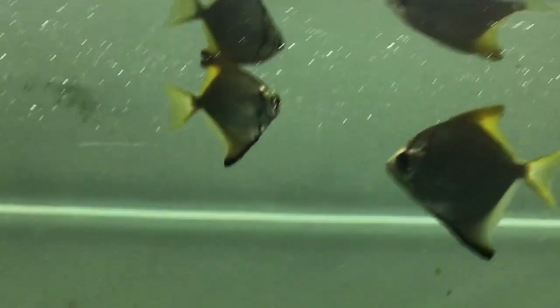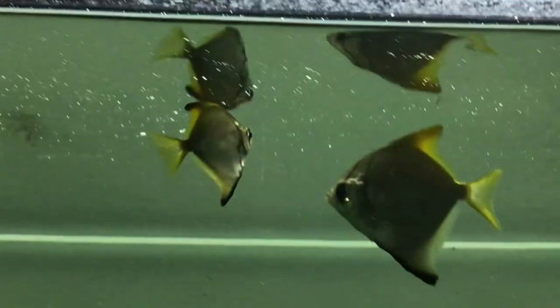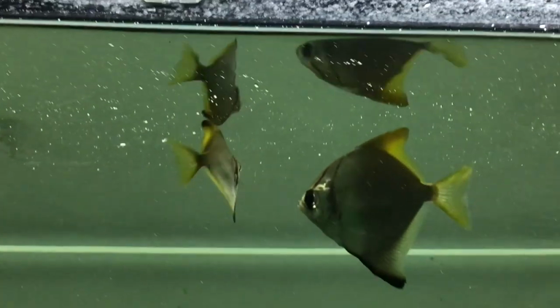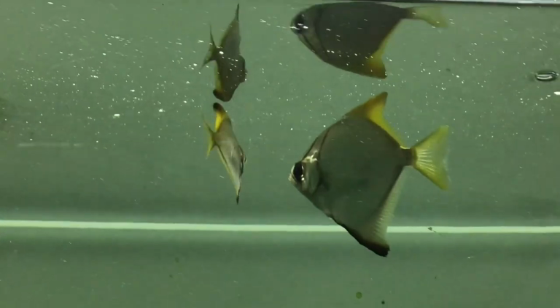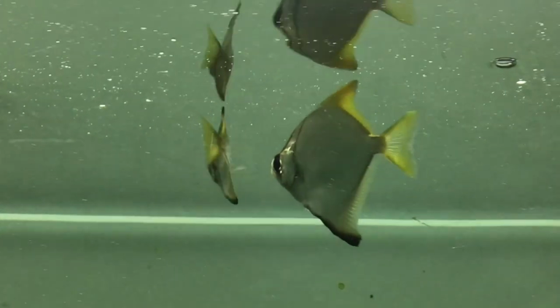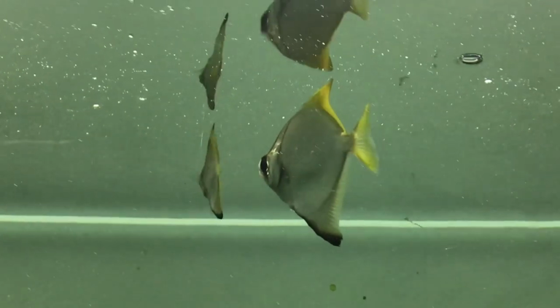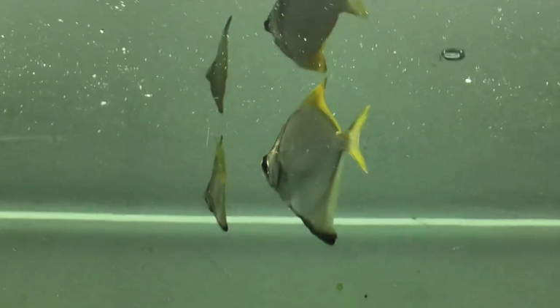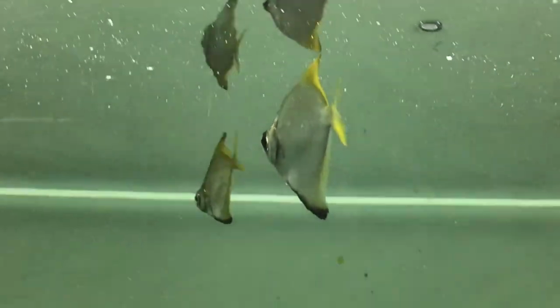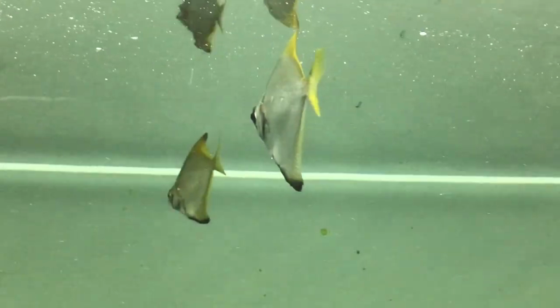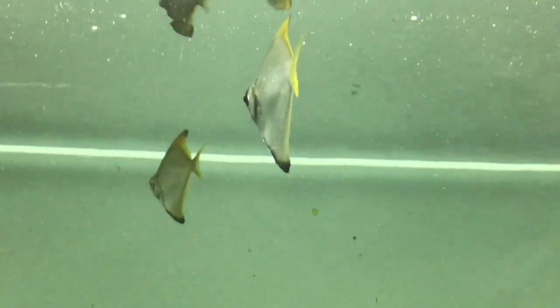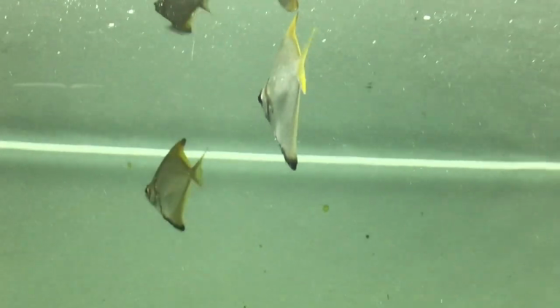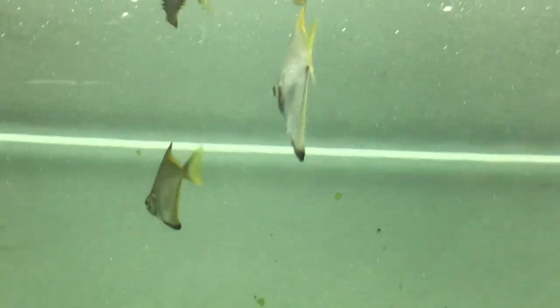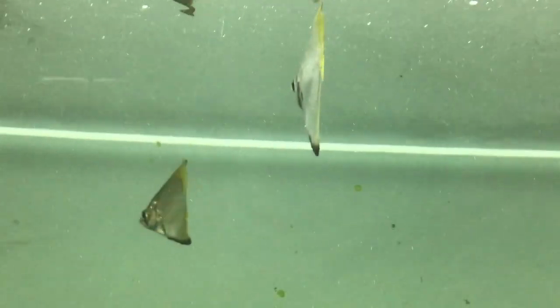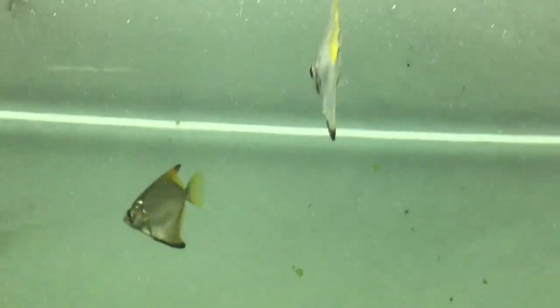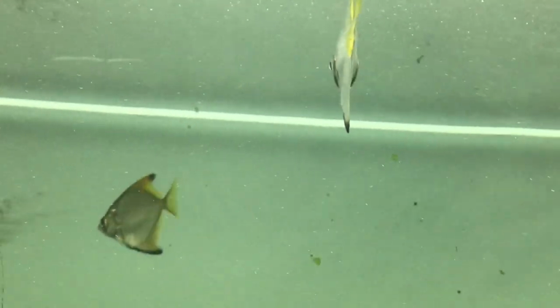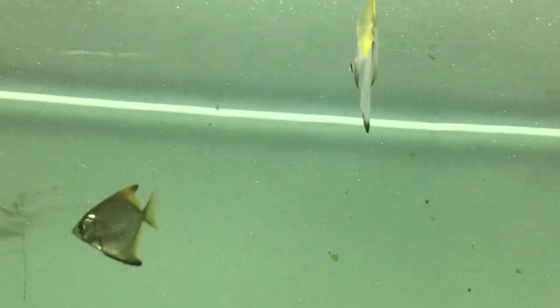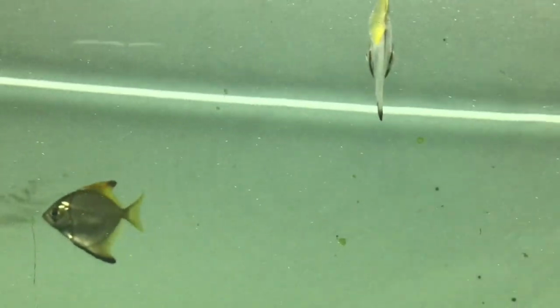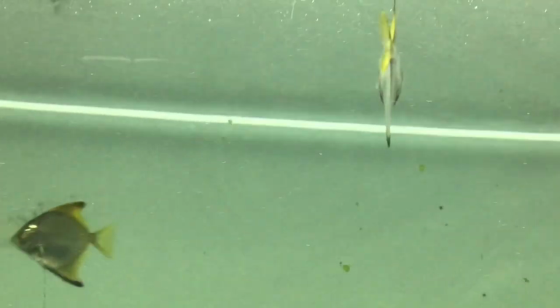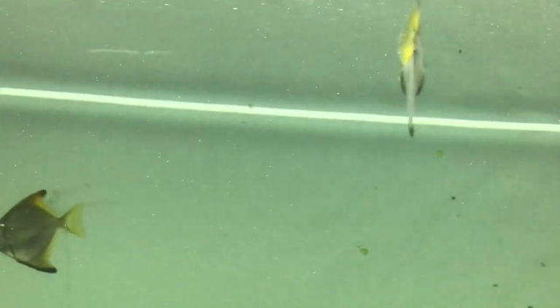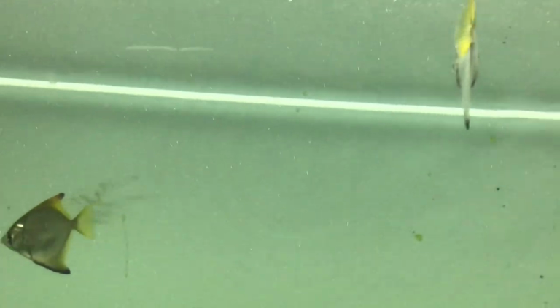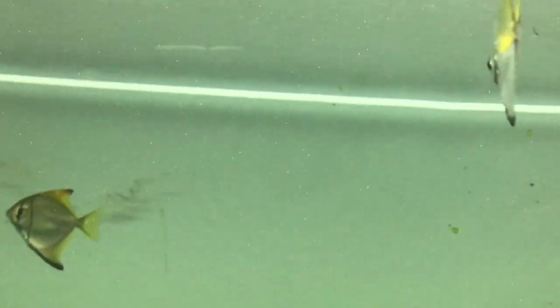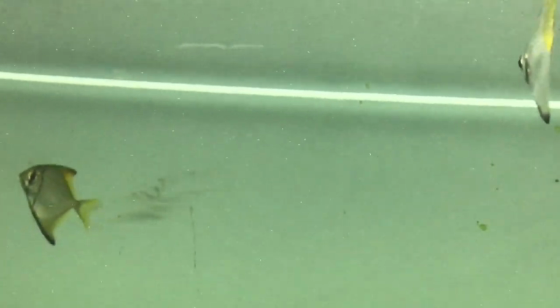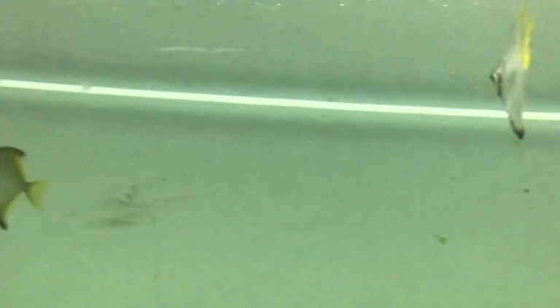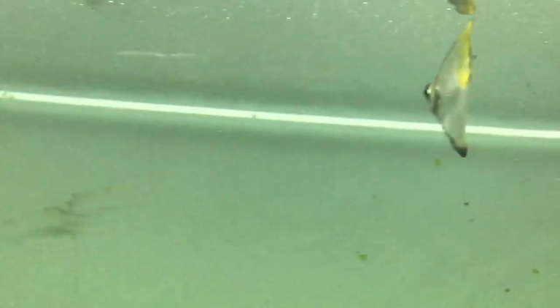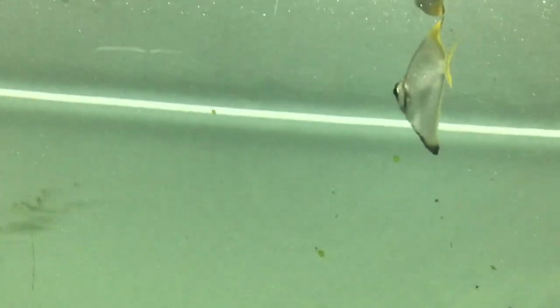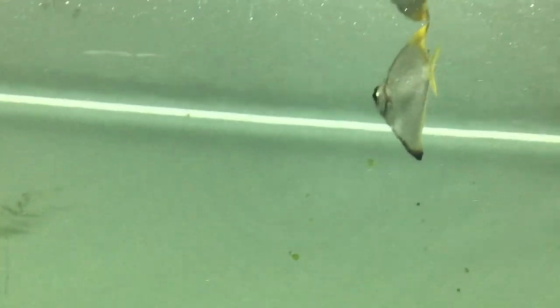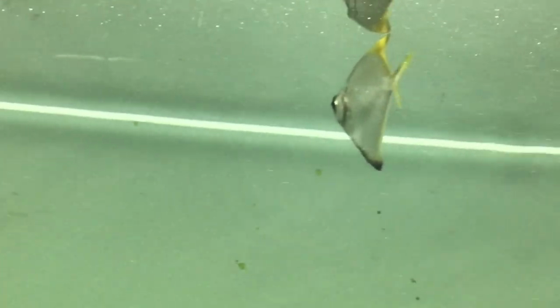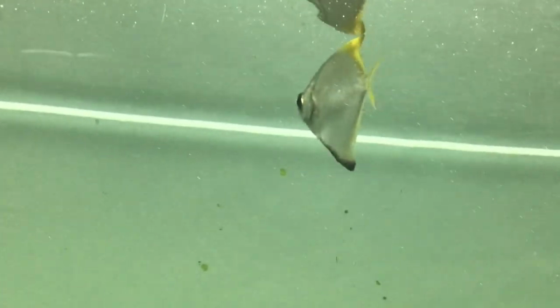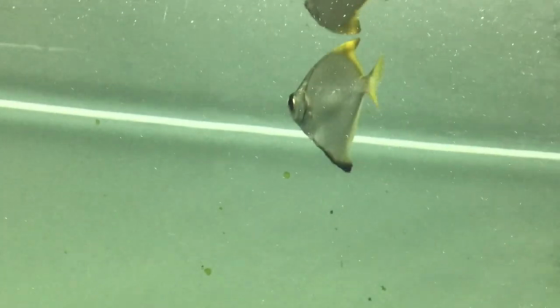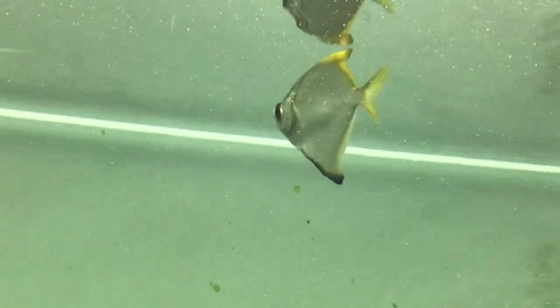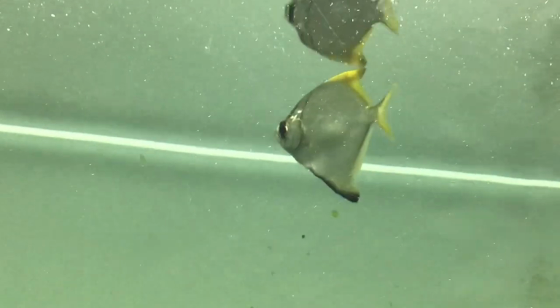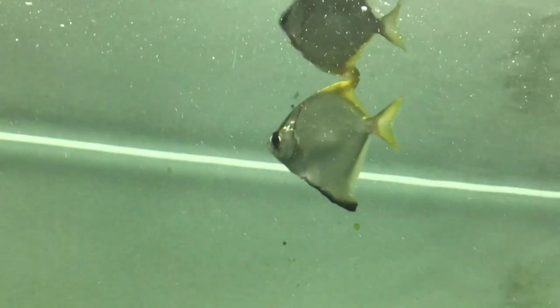Monoangelfish have an attractive appearance. They have silver-colored bodies. Their tail, anal, and dorsal fins are light yellow in color.